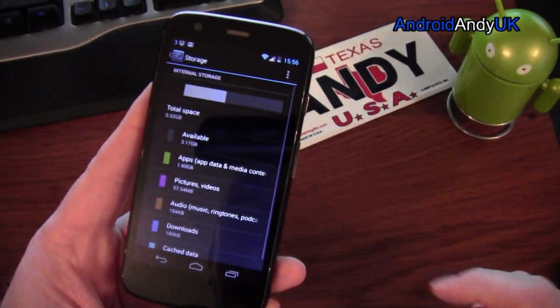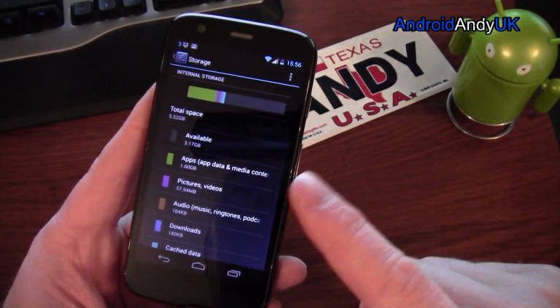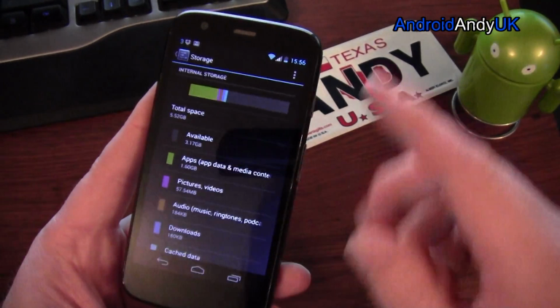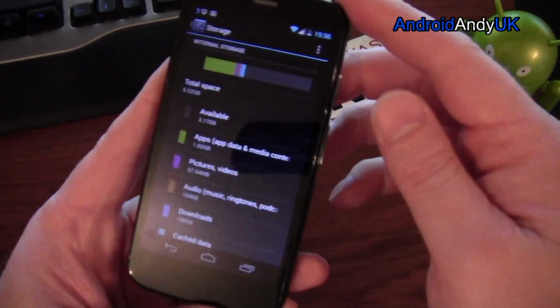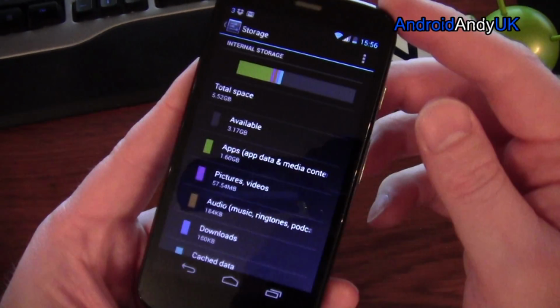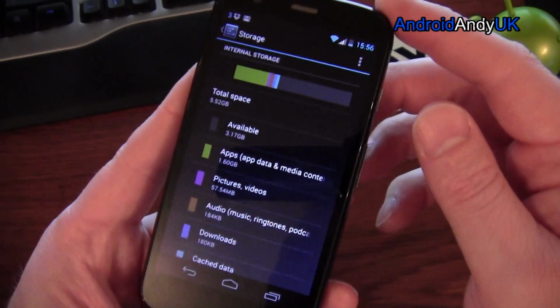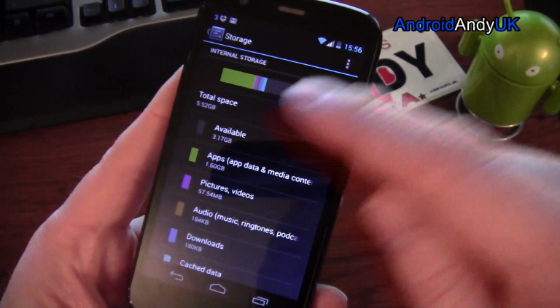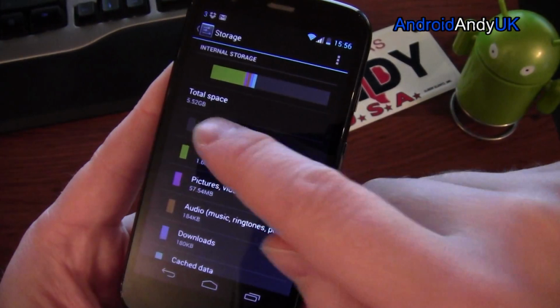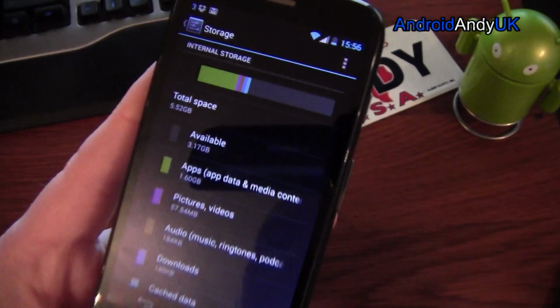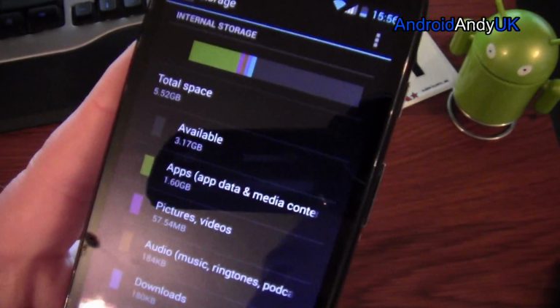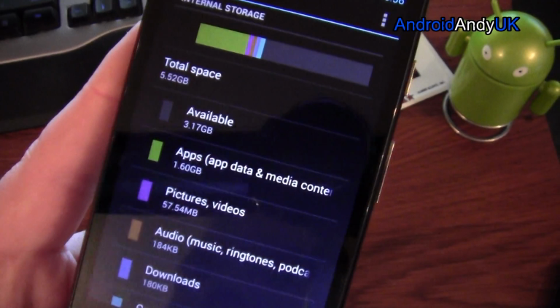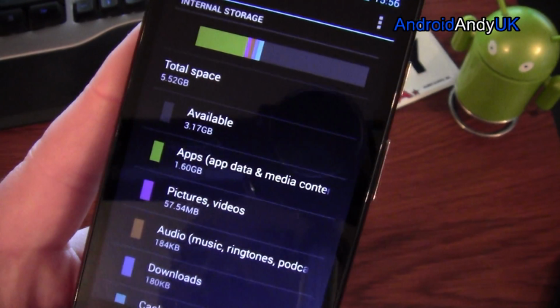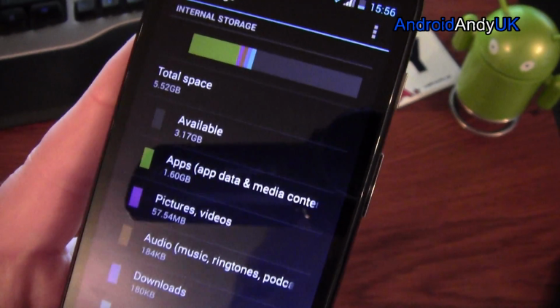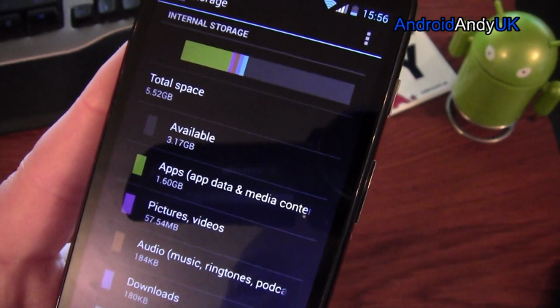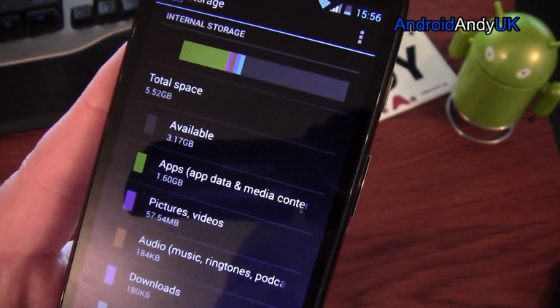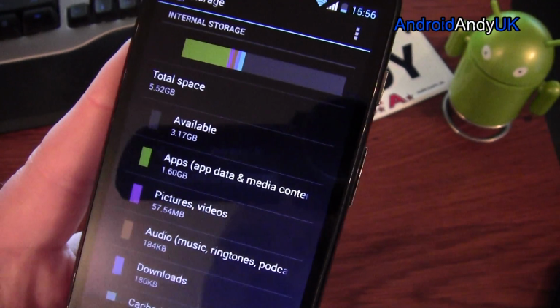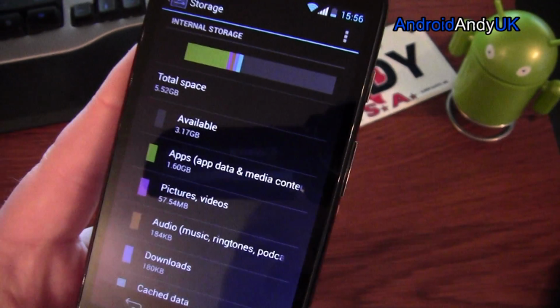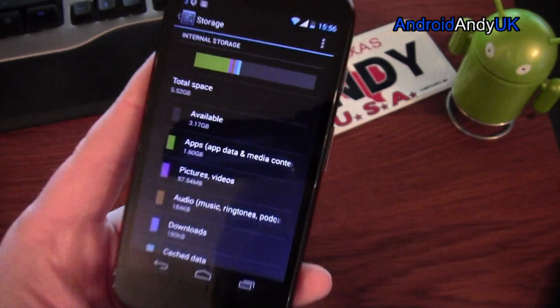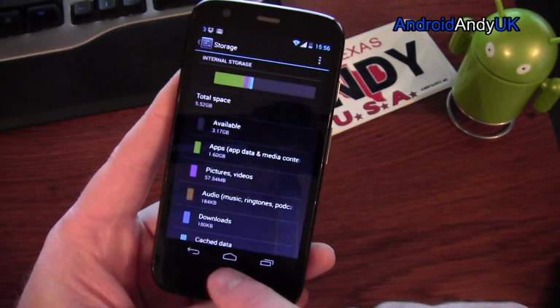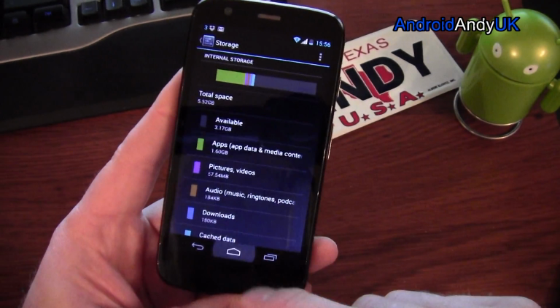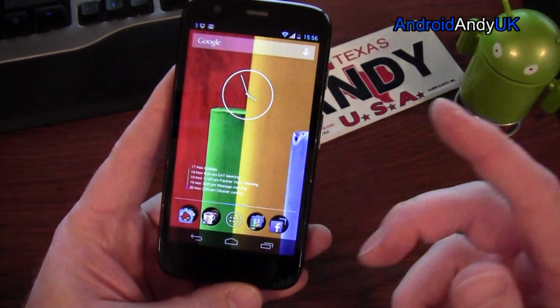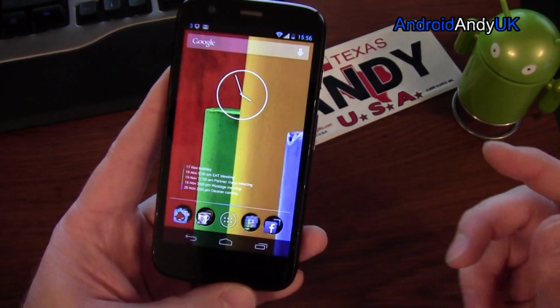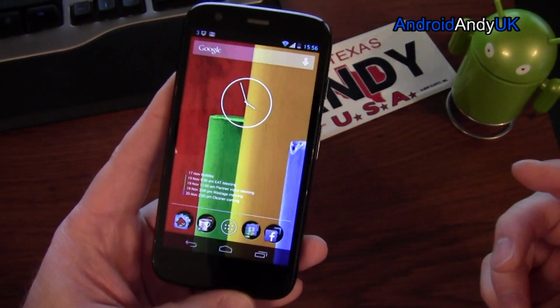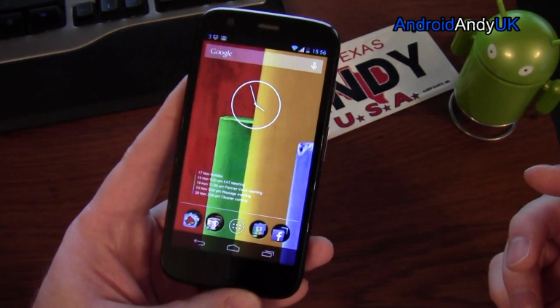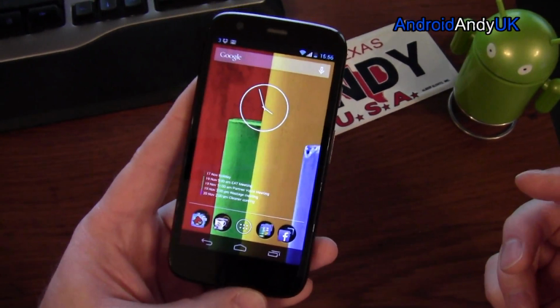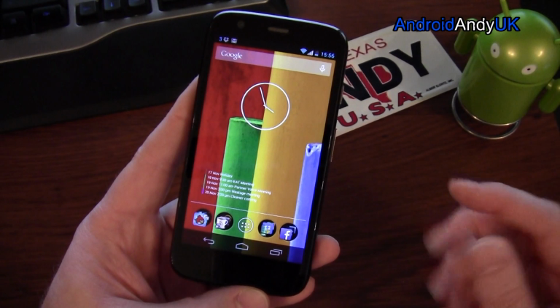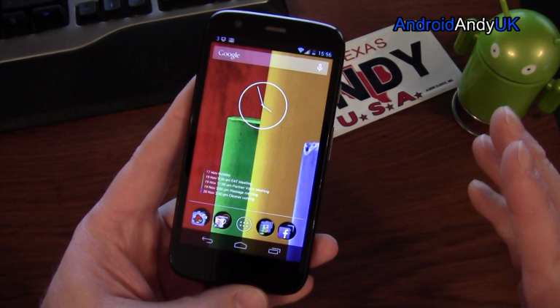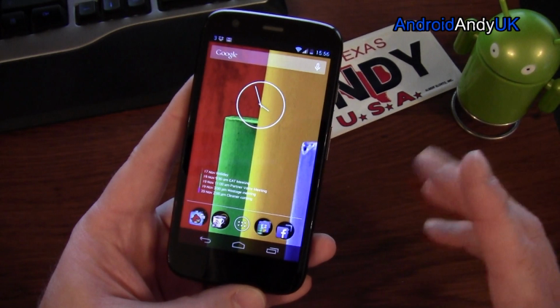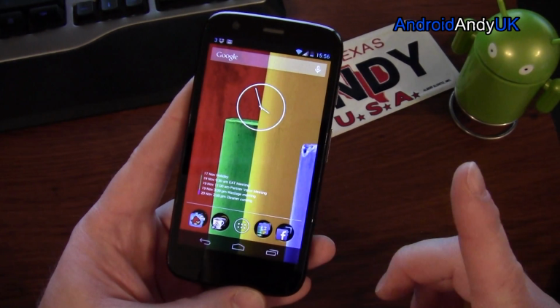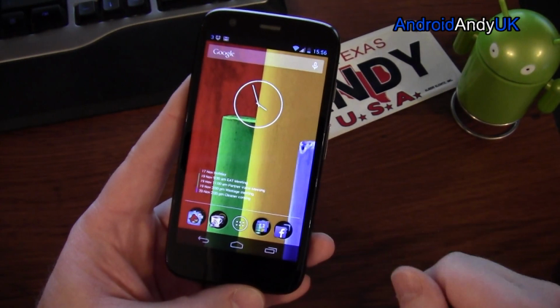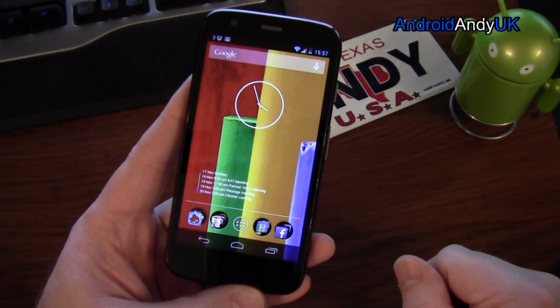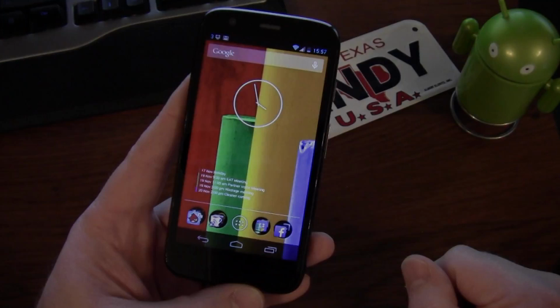Deal breakers: possibly storage — this is the 8 gig version, 5.5 gigs available. I've got about 70 apps installed and 3.2 gigs left. The camera is the other possible deal breaker. Otherwise, it's an amazing phone — you really want it for only £130.